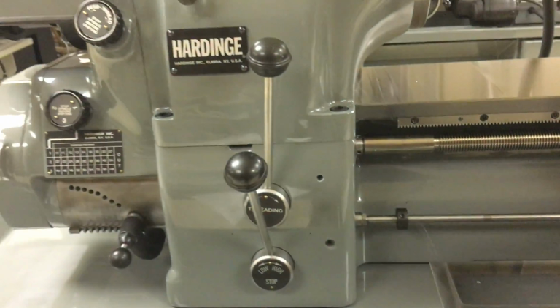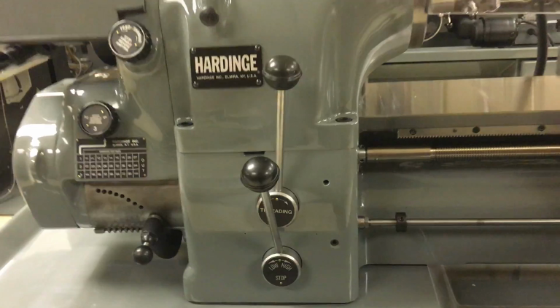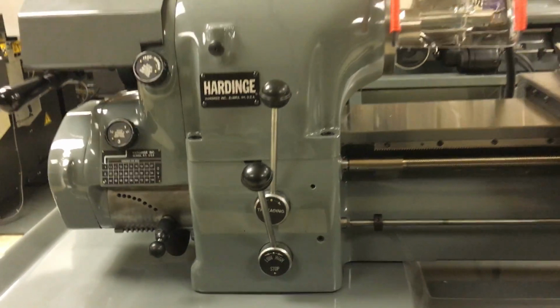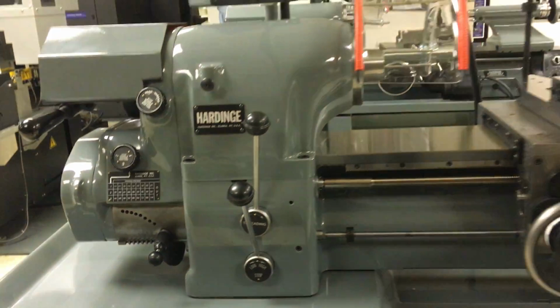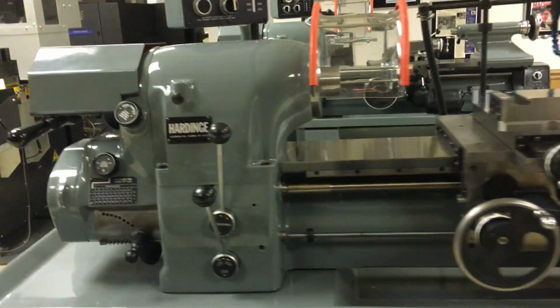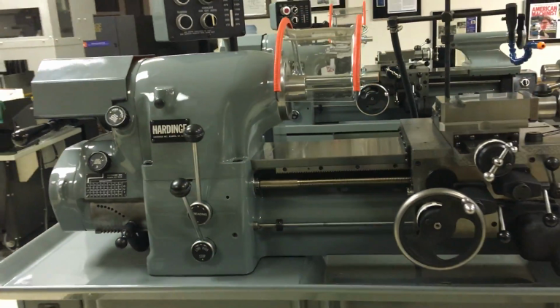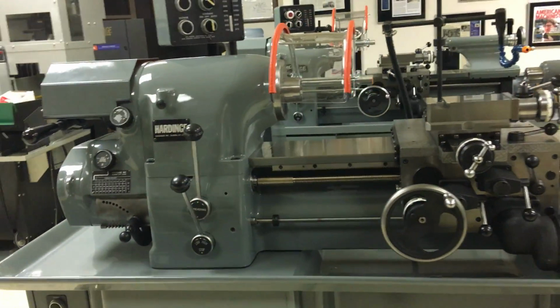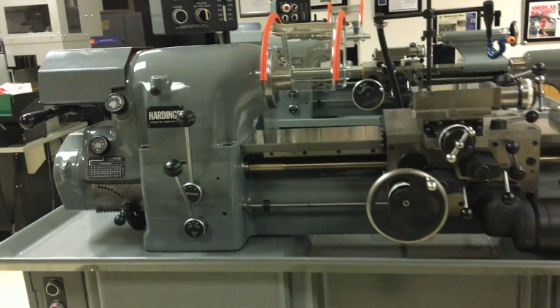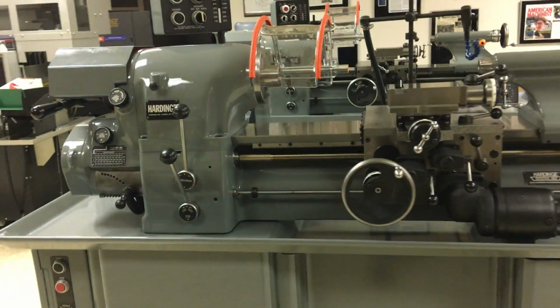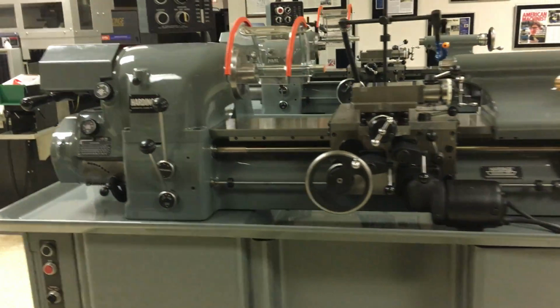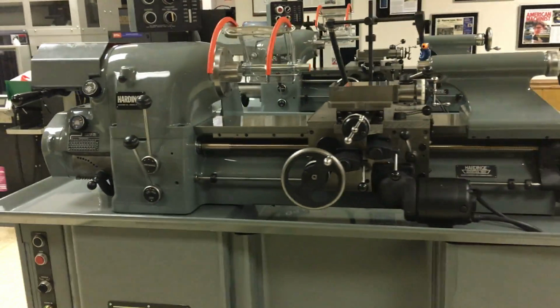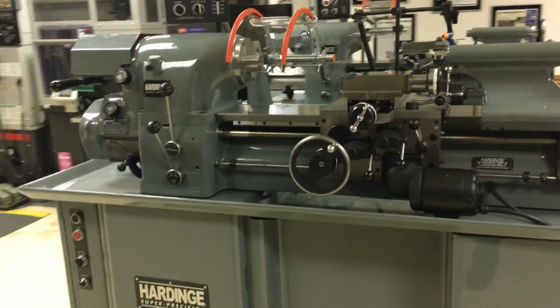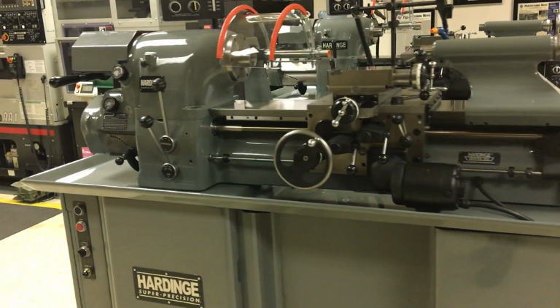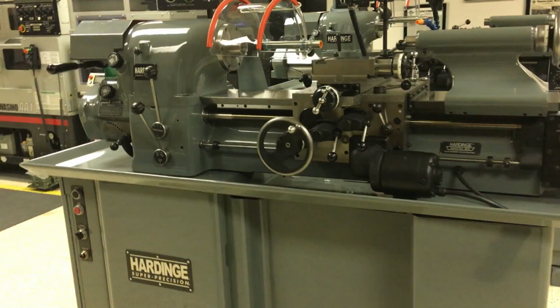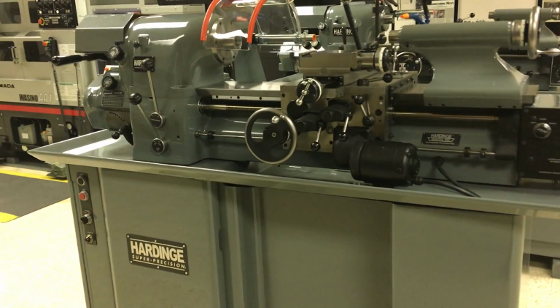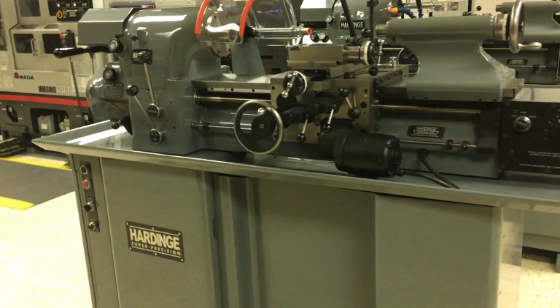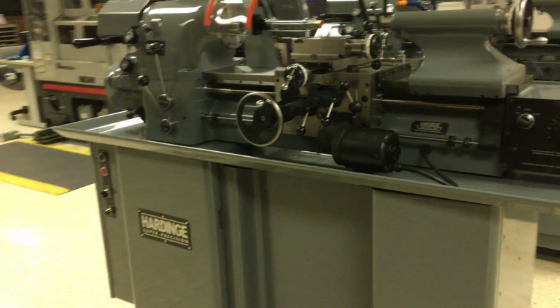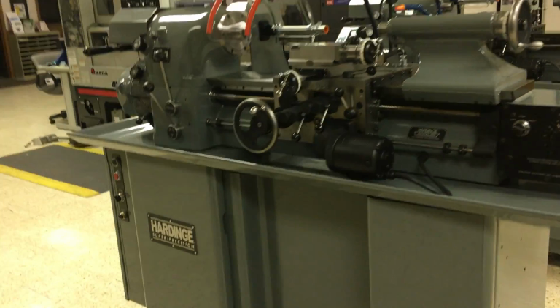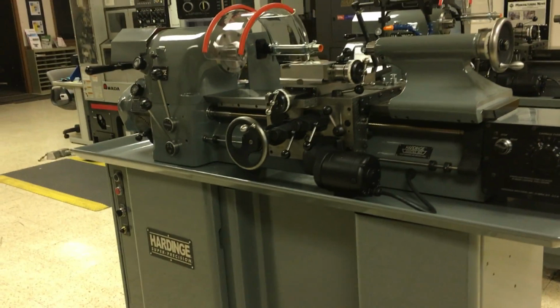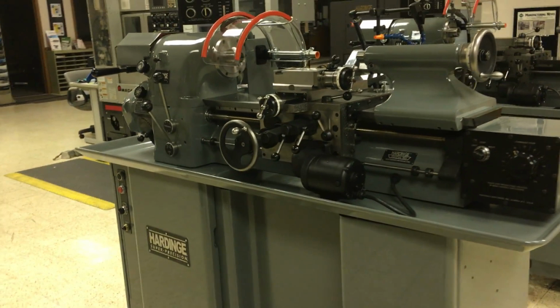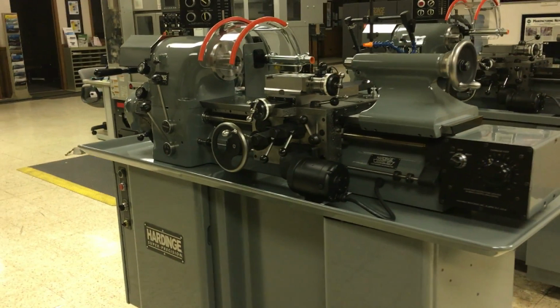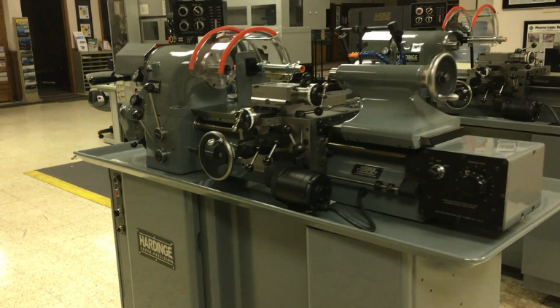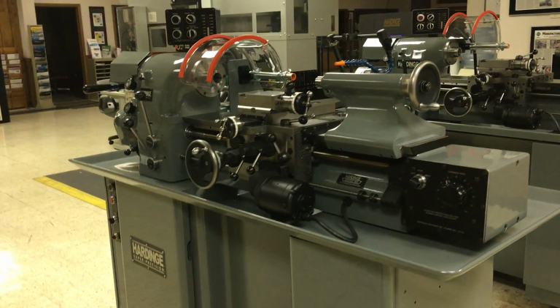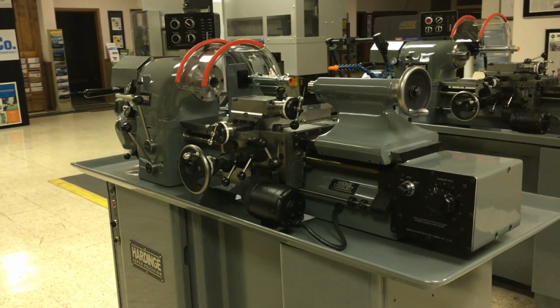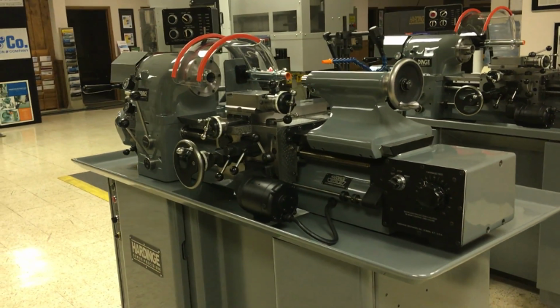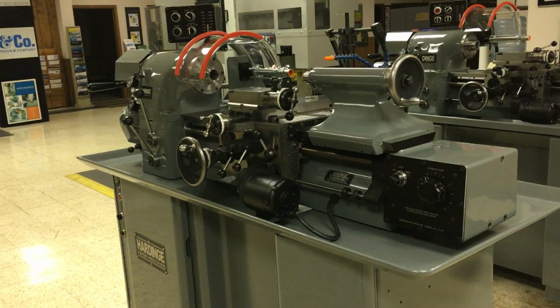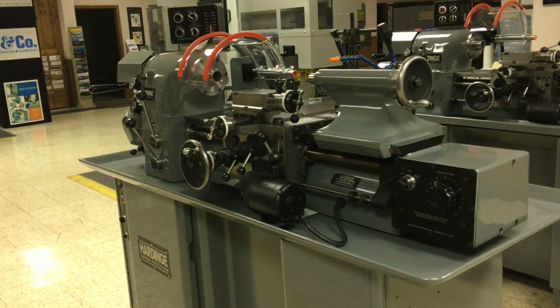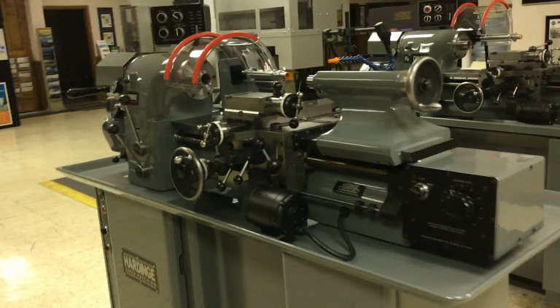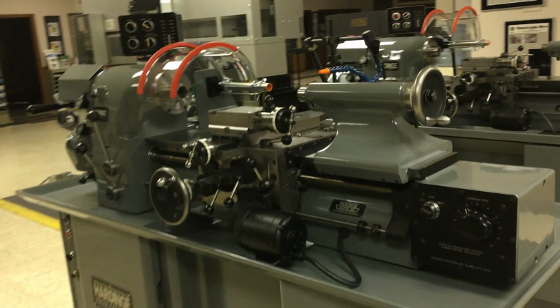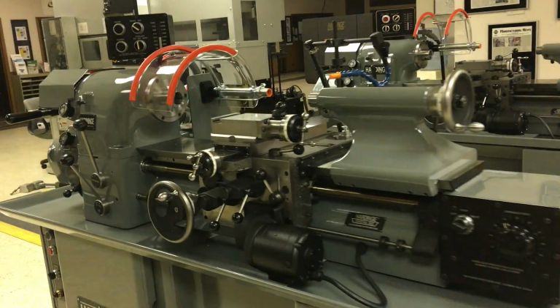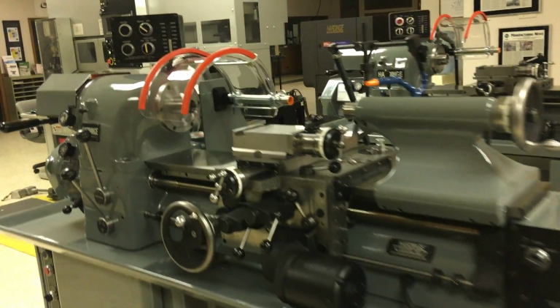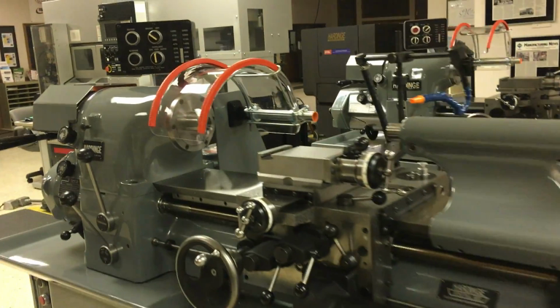The machine is totally stripped, reprimed, and repainted here at Iverson. This machine has test cuts performed on it and is guaranteed to plus or minus 1 tenth capability.